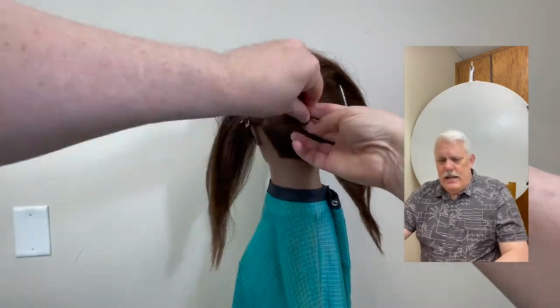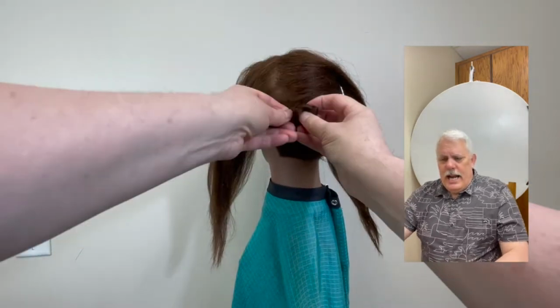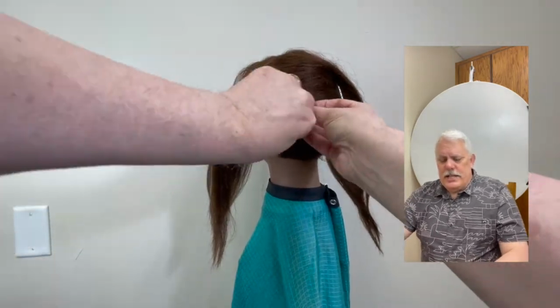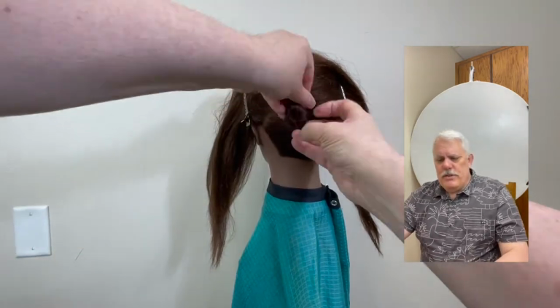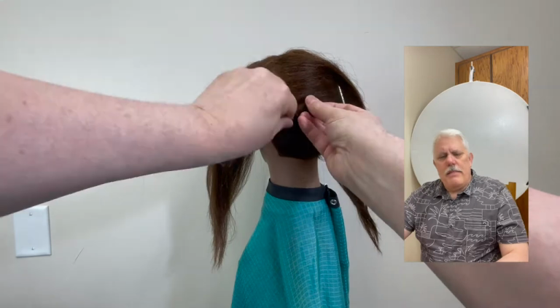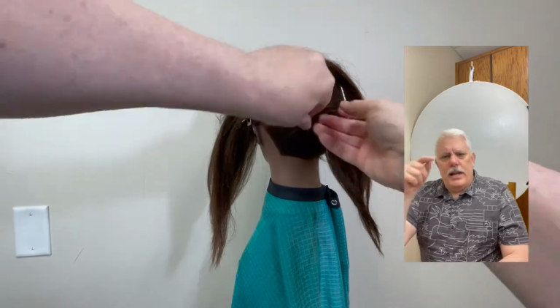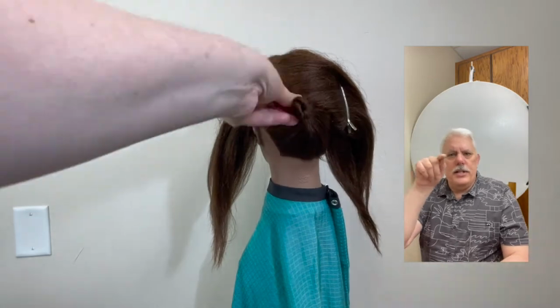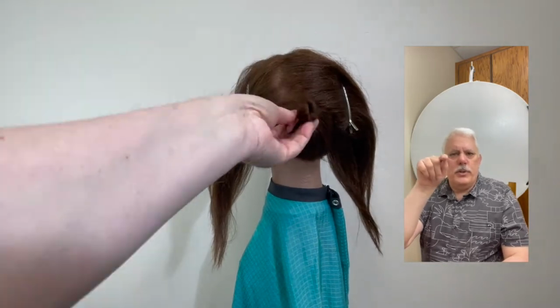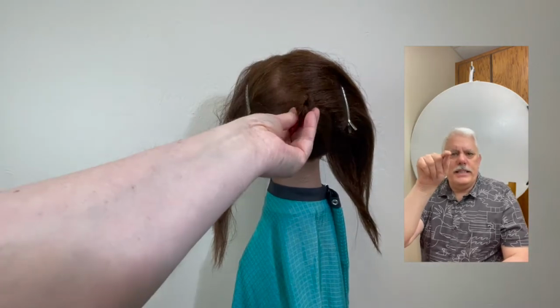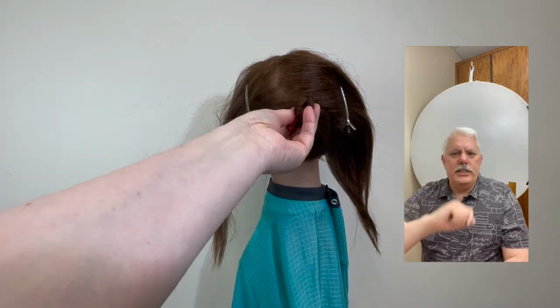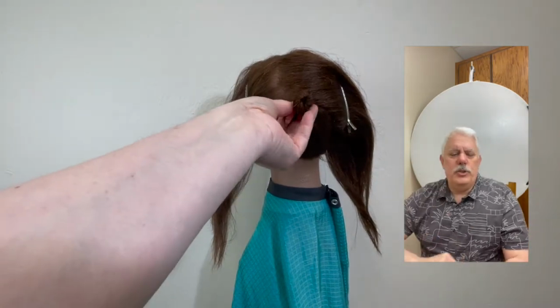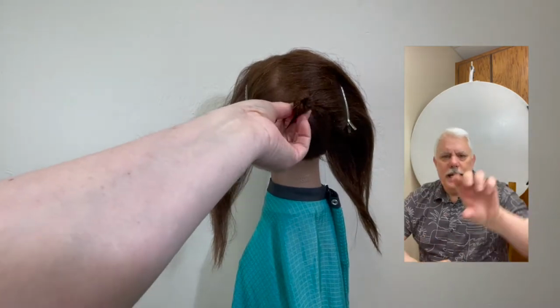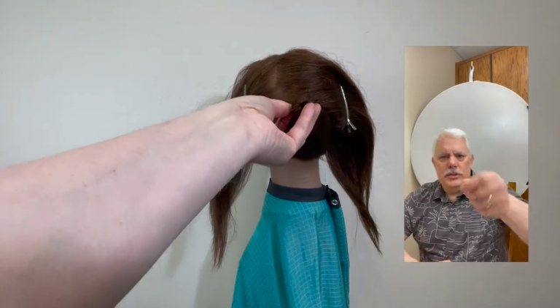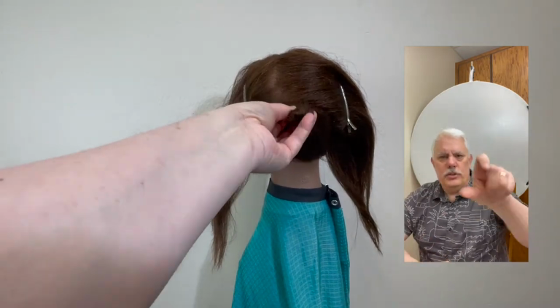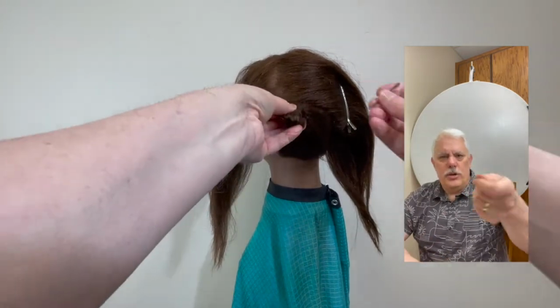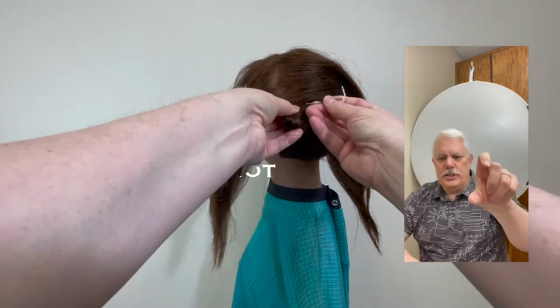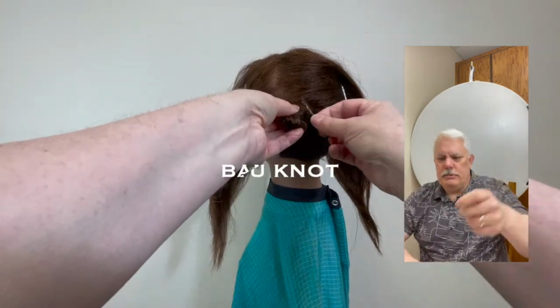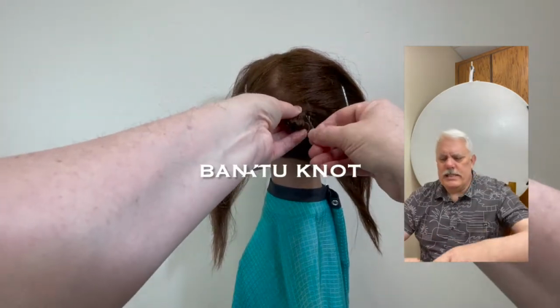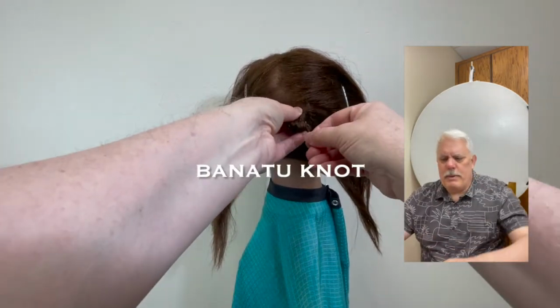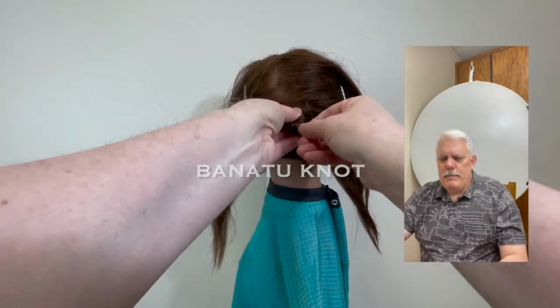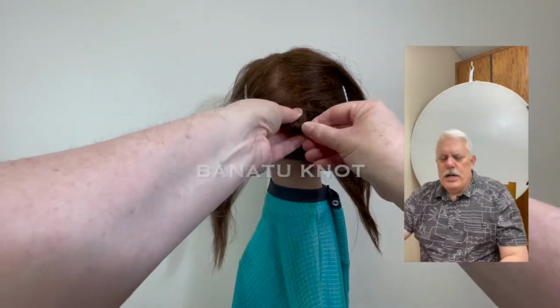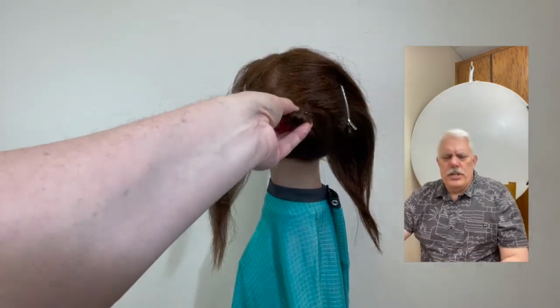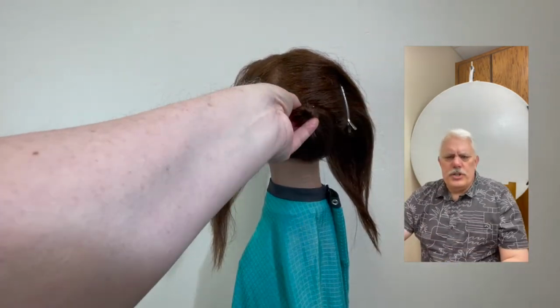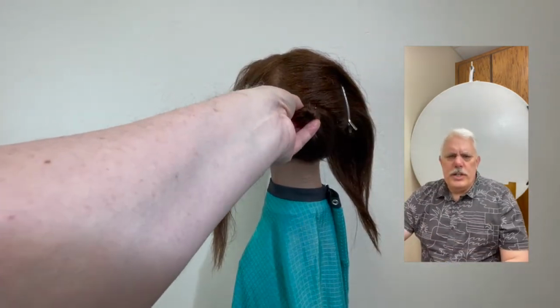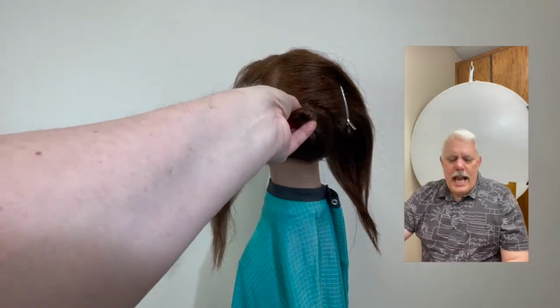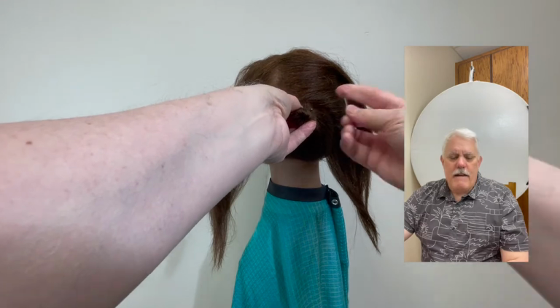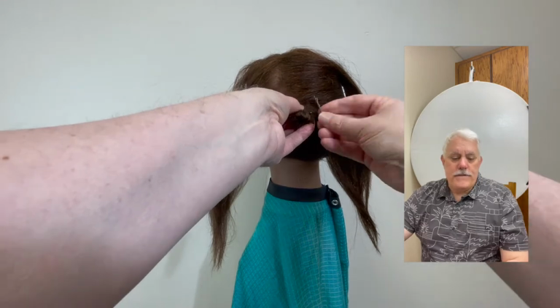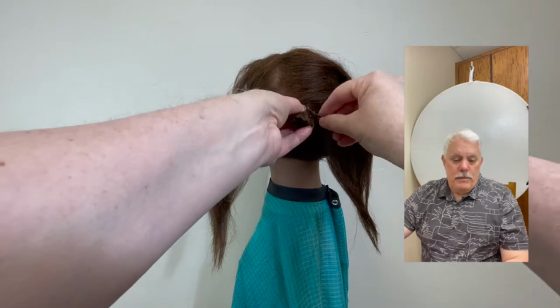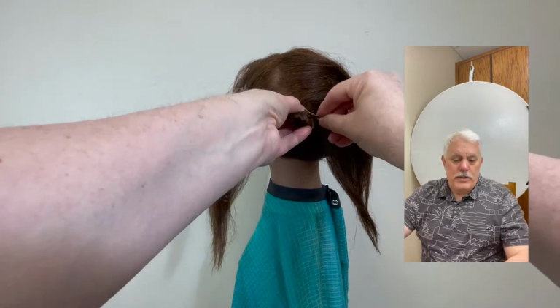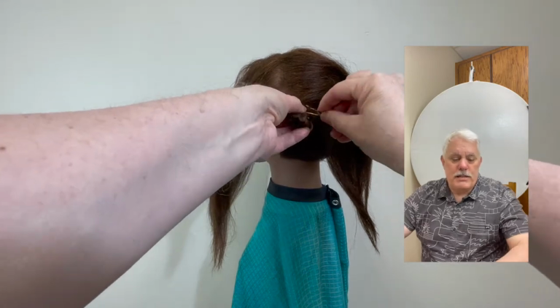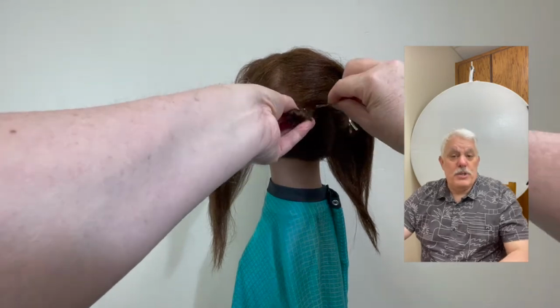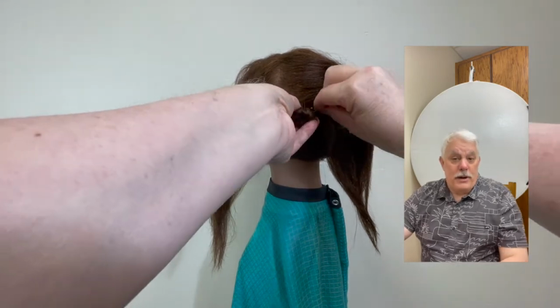And as I do that, I then twist it into a Zulu knot. Just keep twisting that until it is good and firm. So that's the first part.